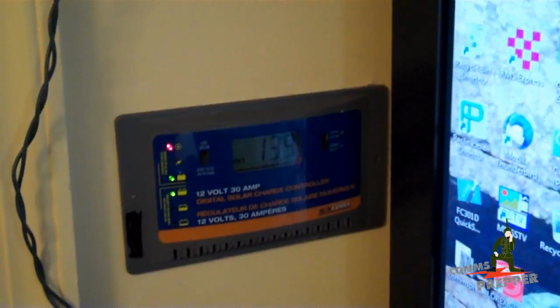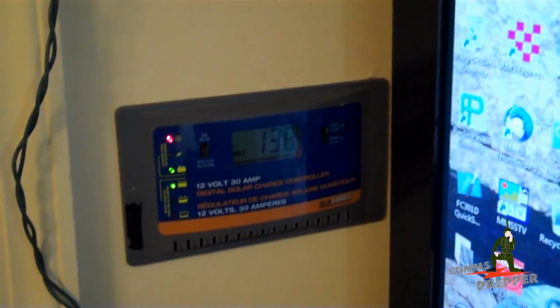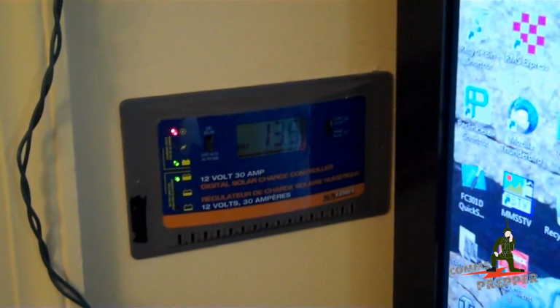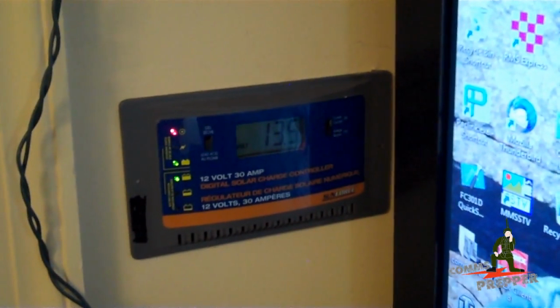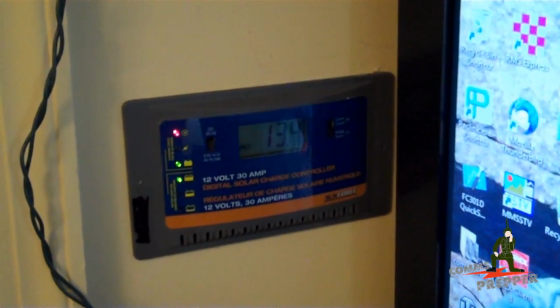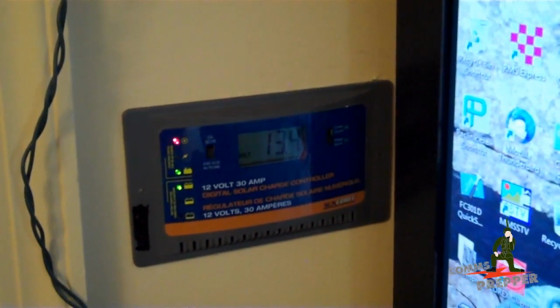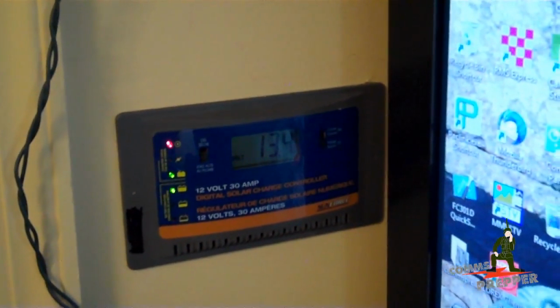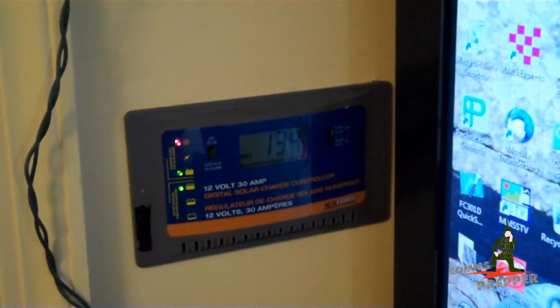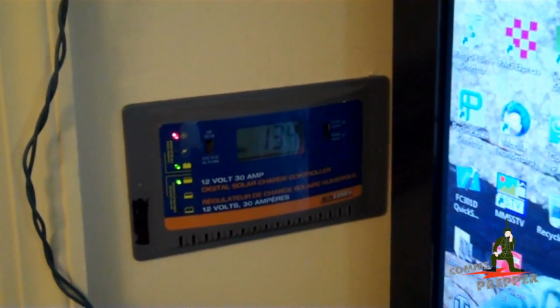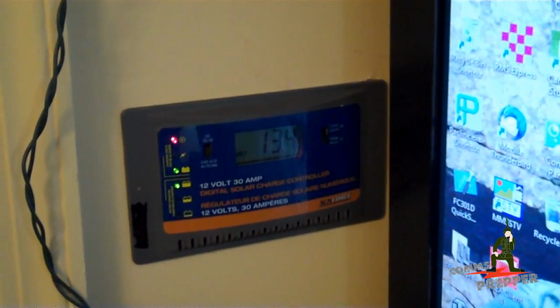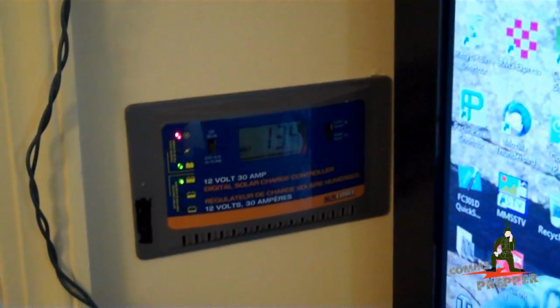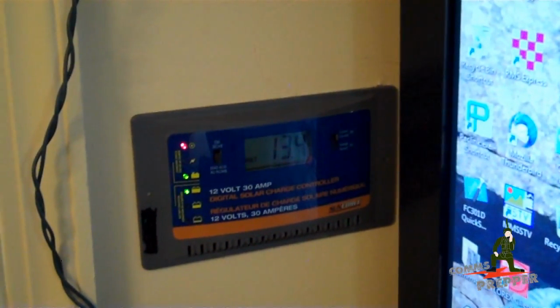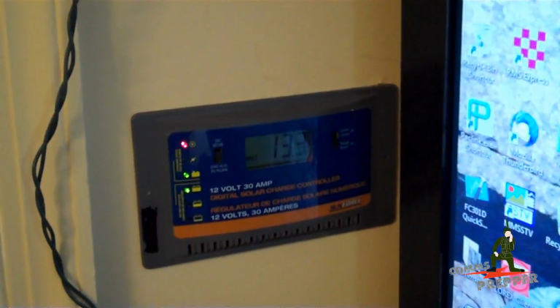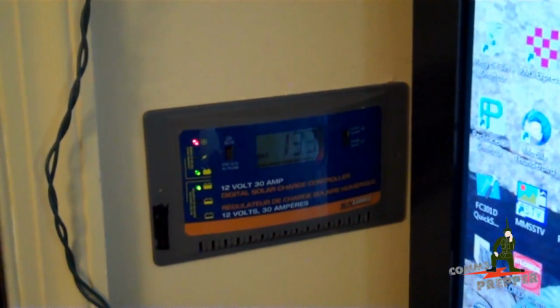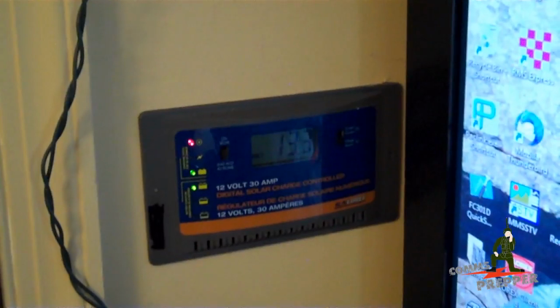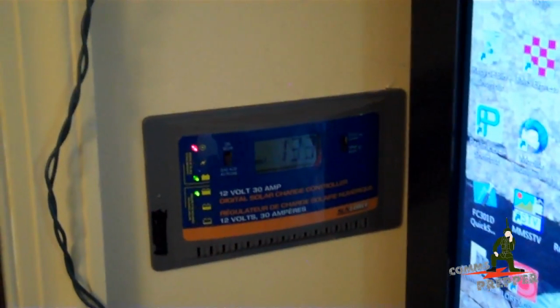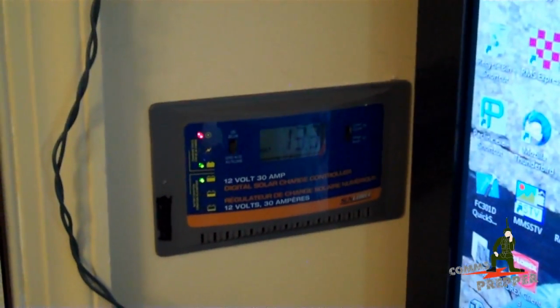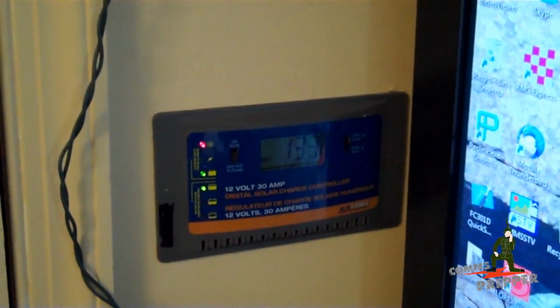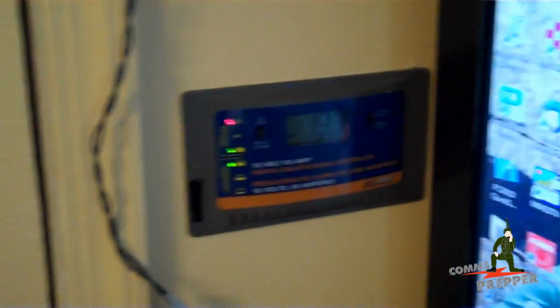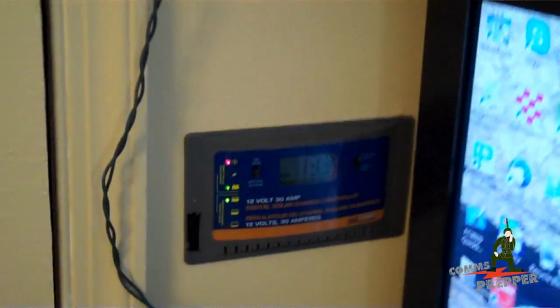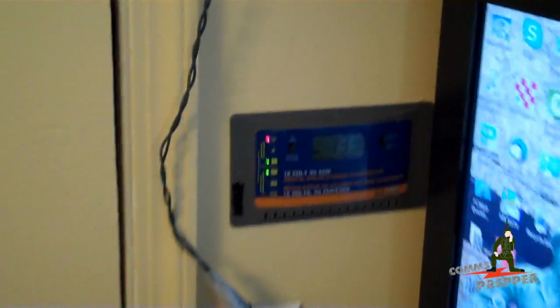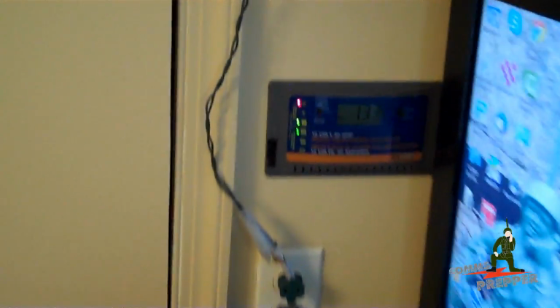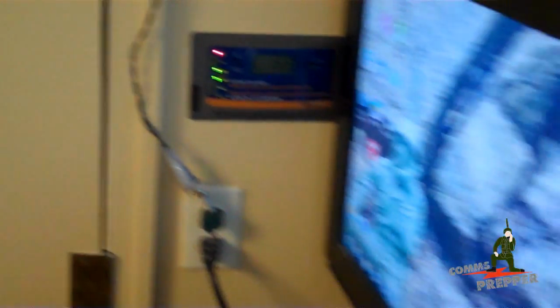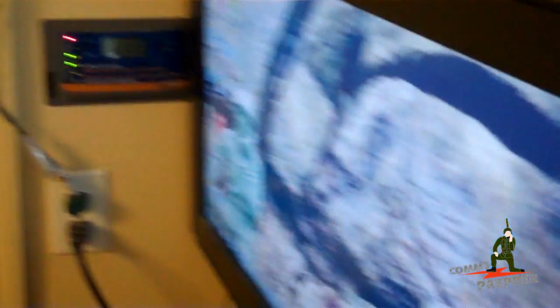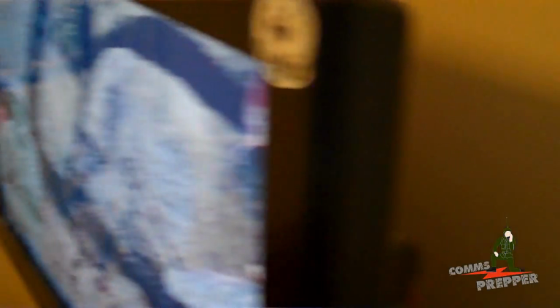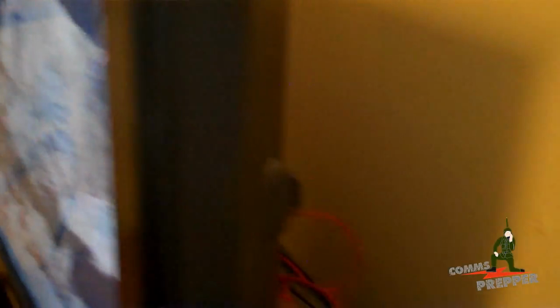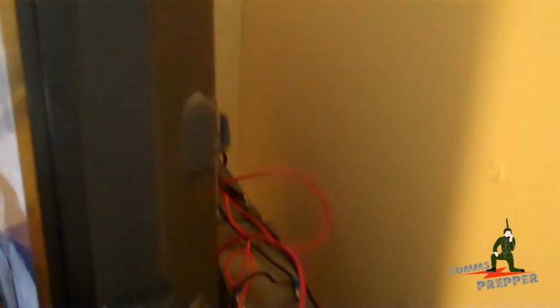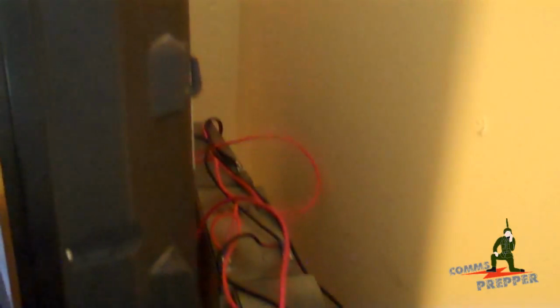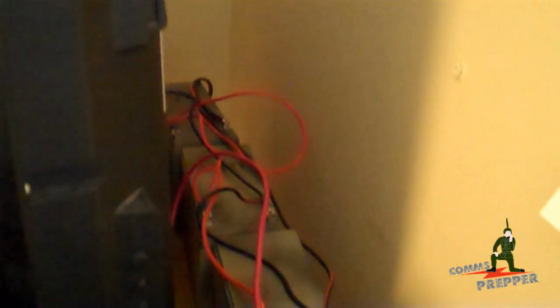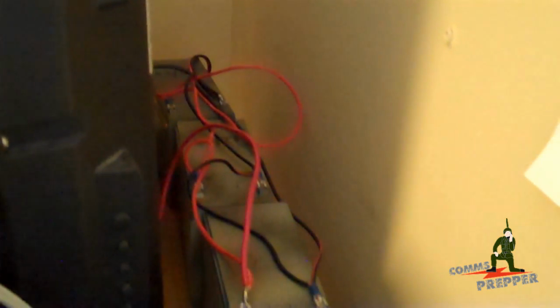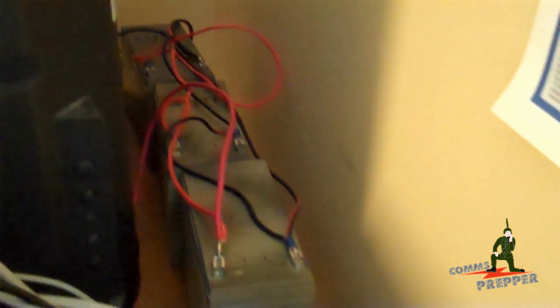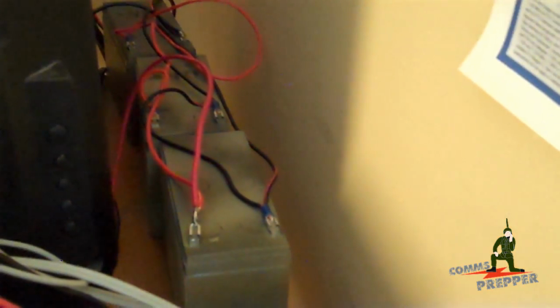I'm not pushing this charge controller at all. With a 30 watt panel, the most I'm getting is about 1.5 amps, and I'm using that power to top off some sealed lead acid batteries here in the back behind the monitor.